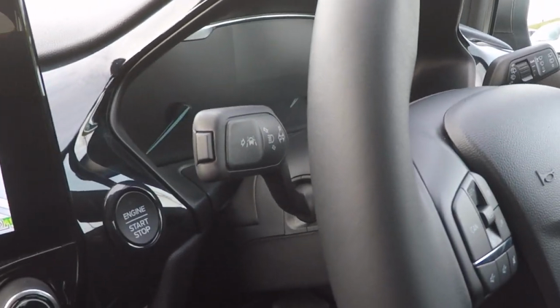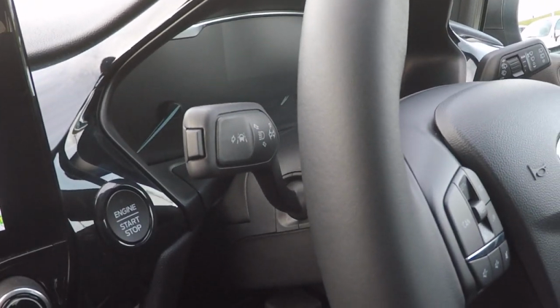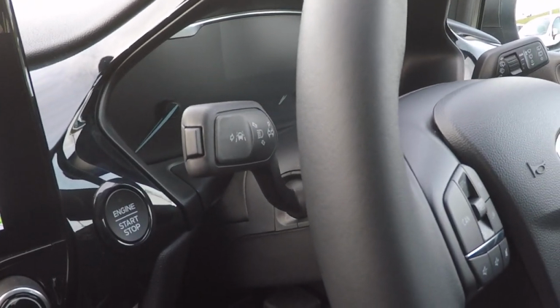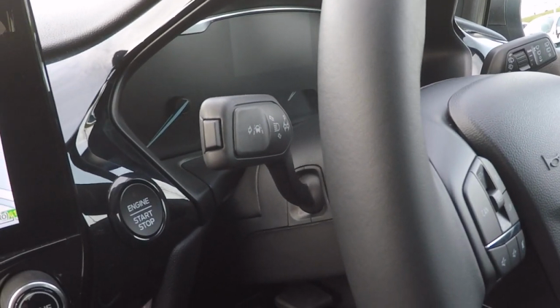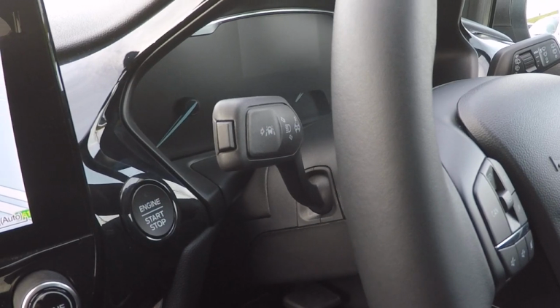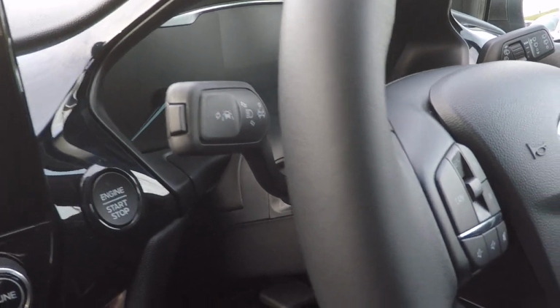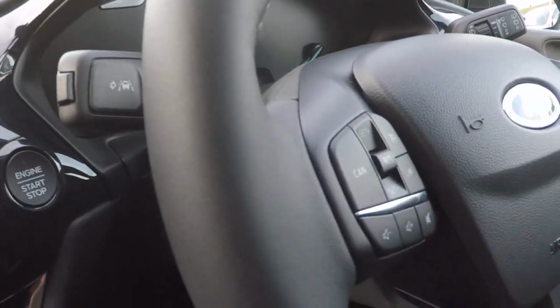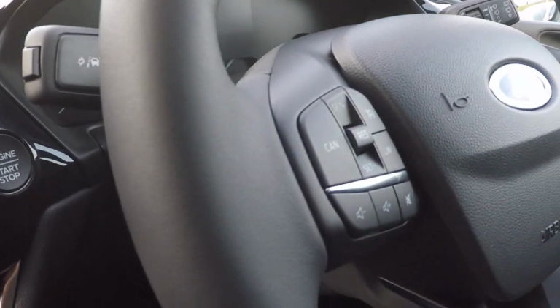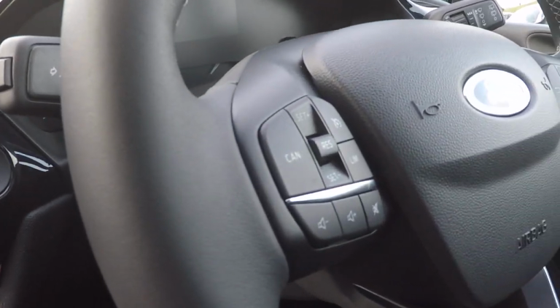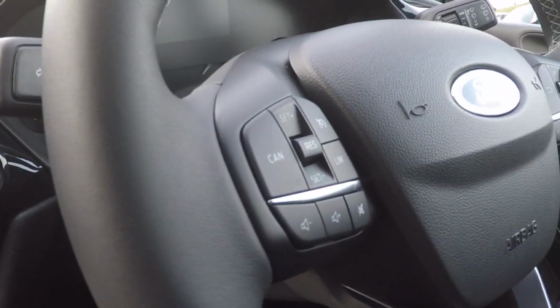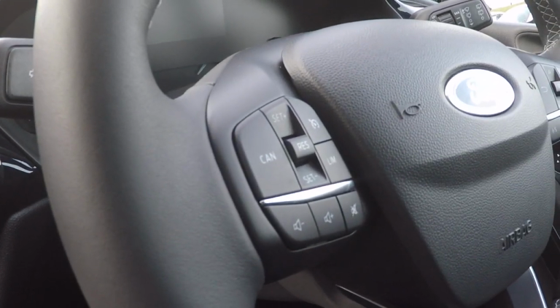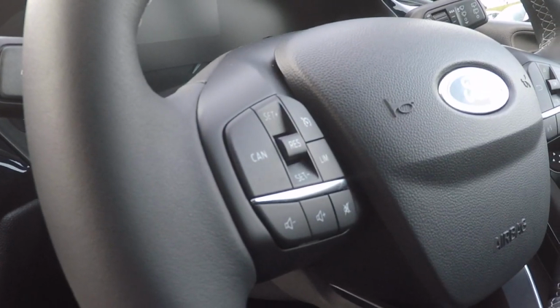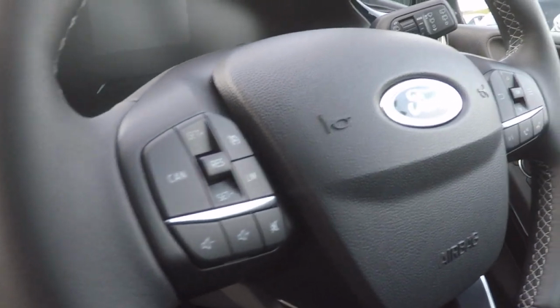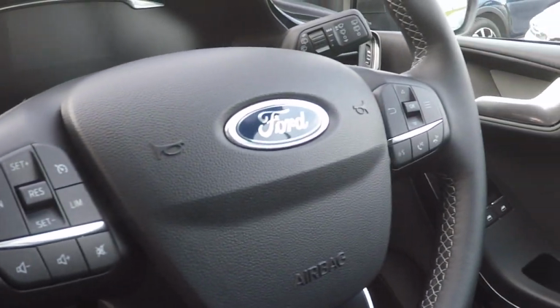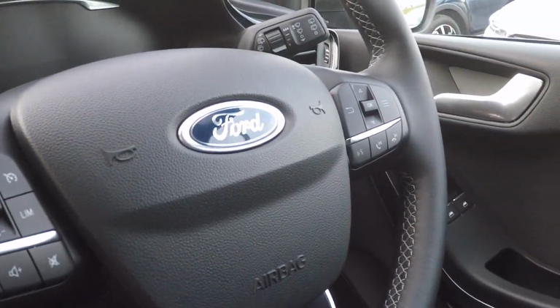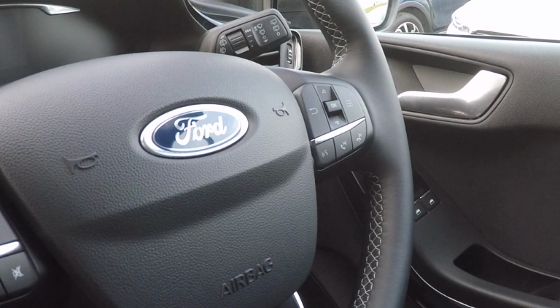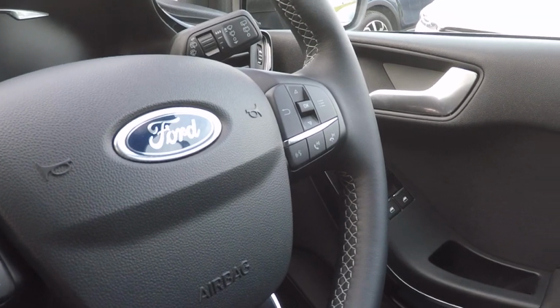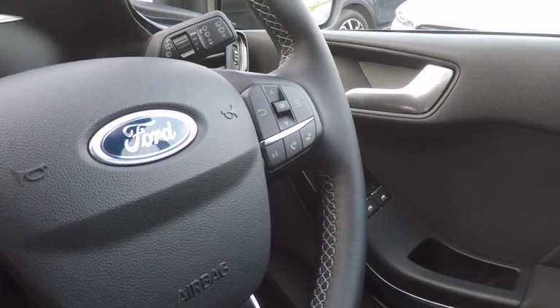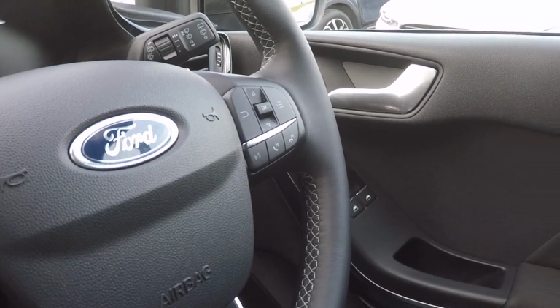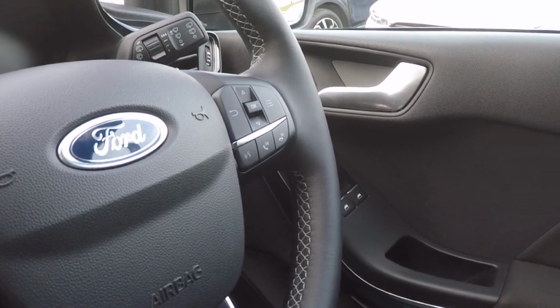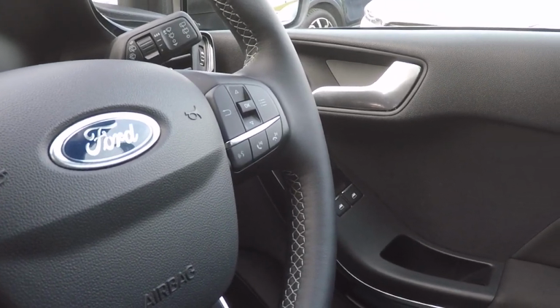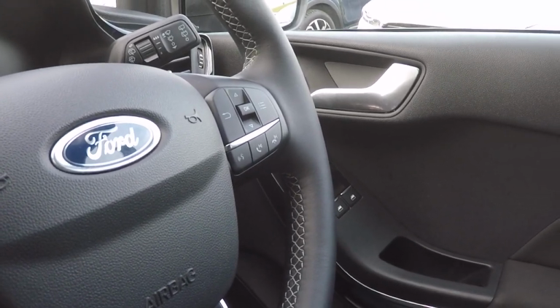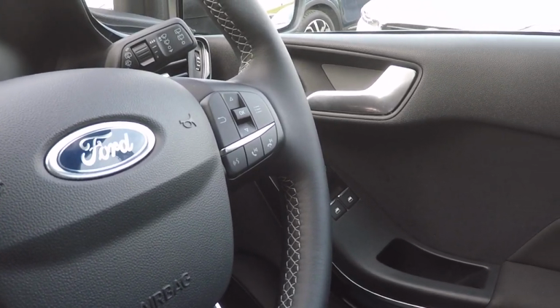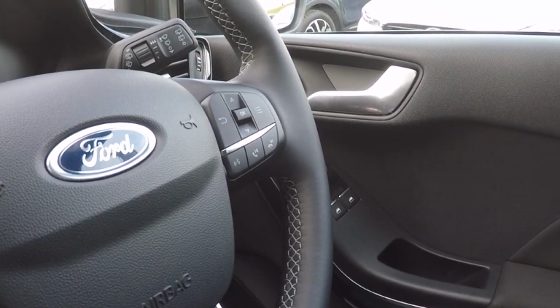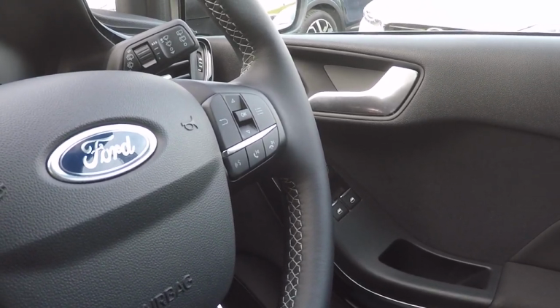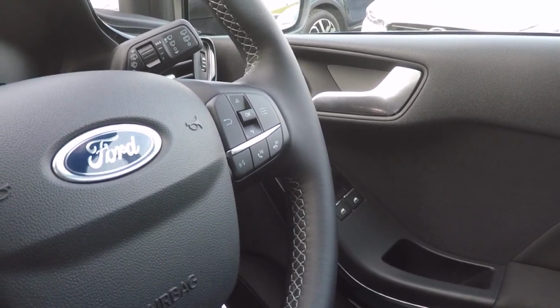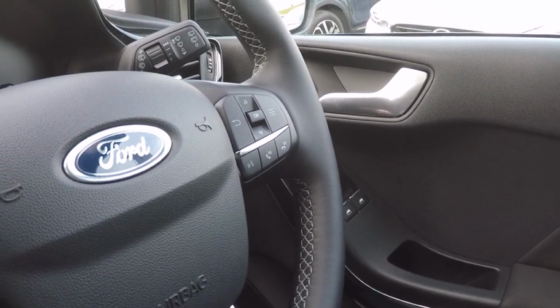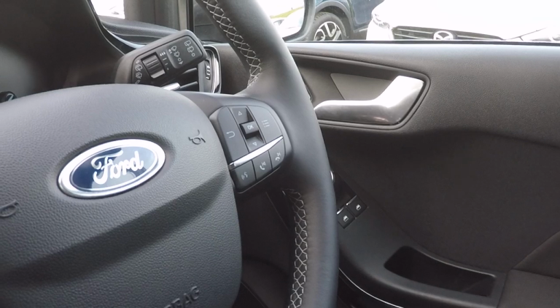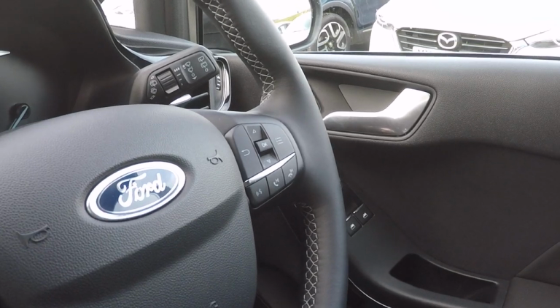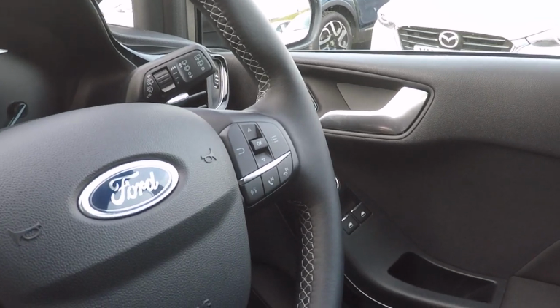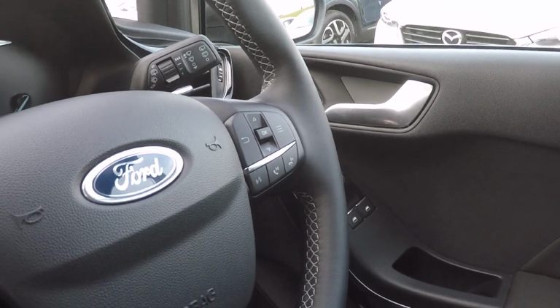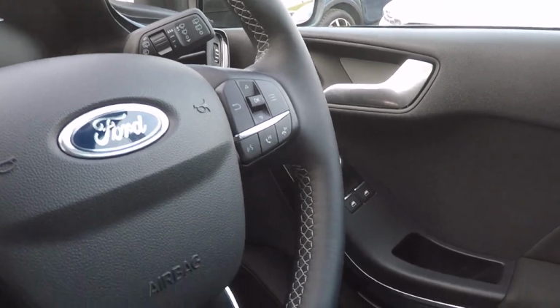Lane keeping assist as you can see on the indicator stalk. We've got speed limiter and cruise control. On the right hand side we've got Bluetooth telephony control, radio station preset control, enhanced voice command and more menu function controls.